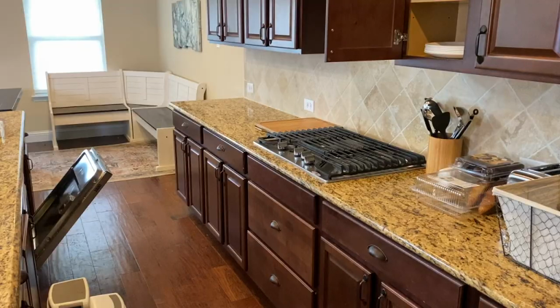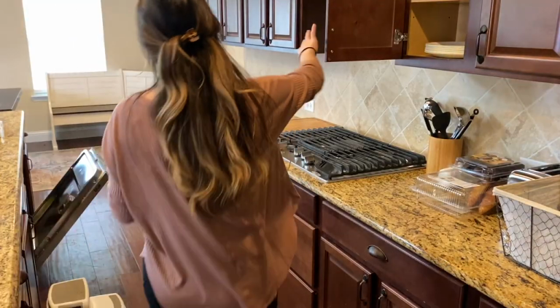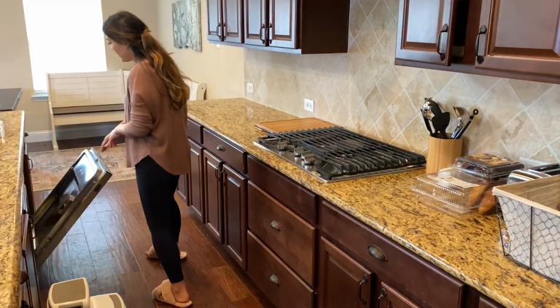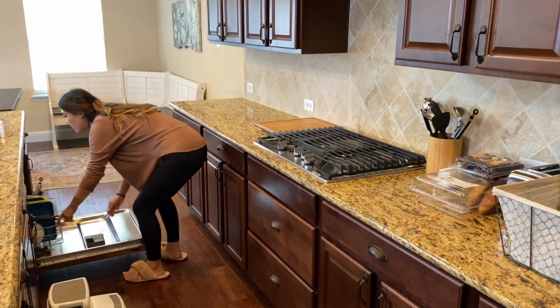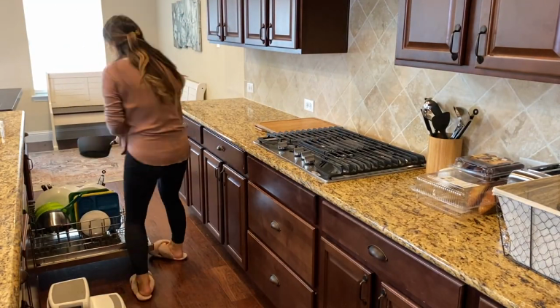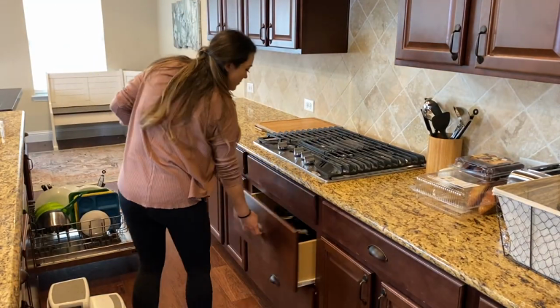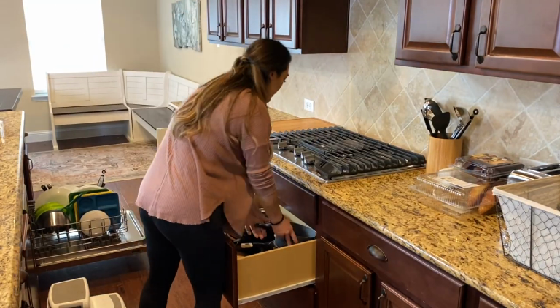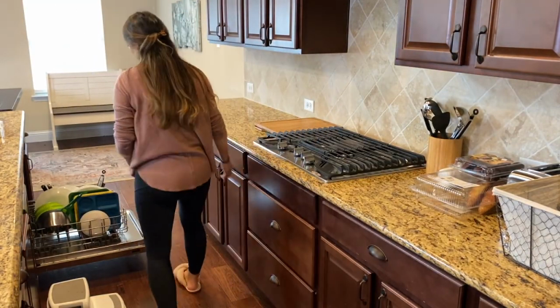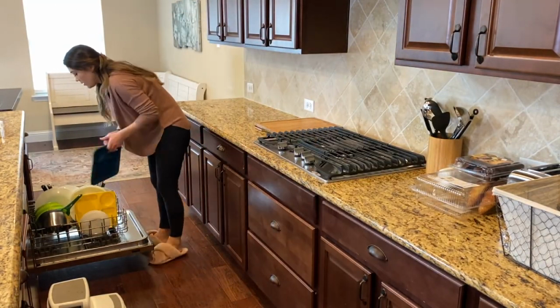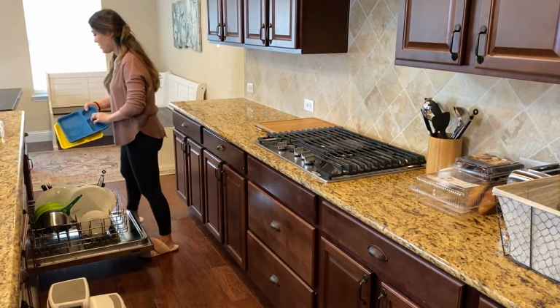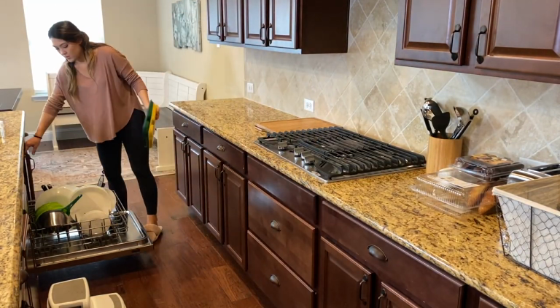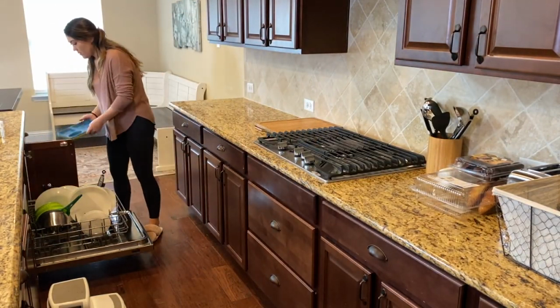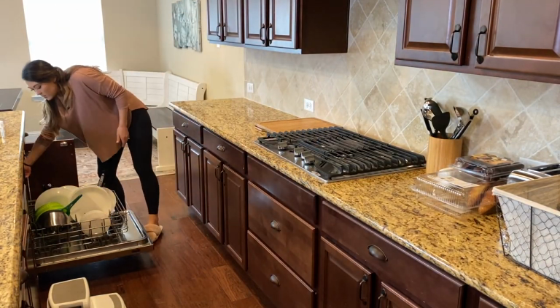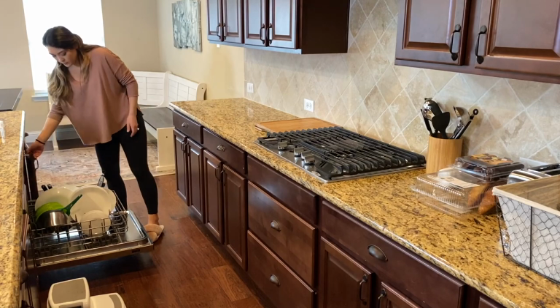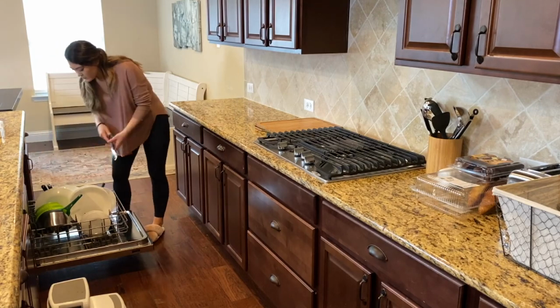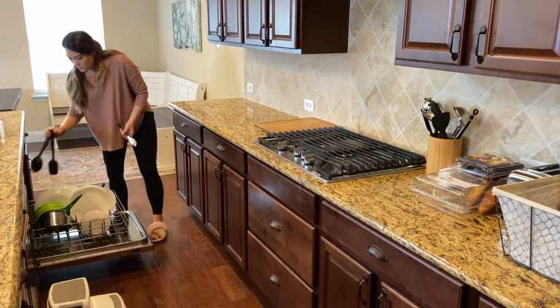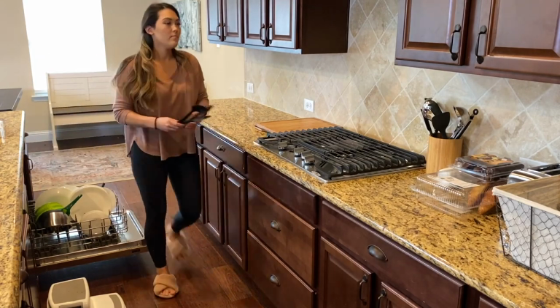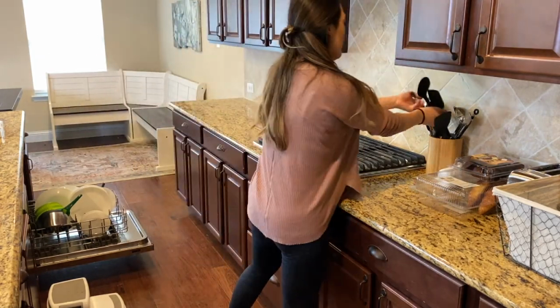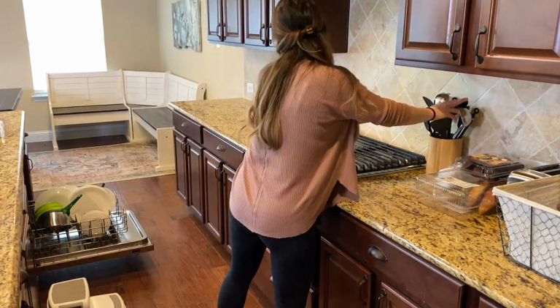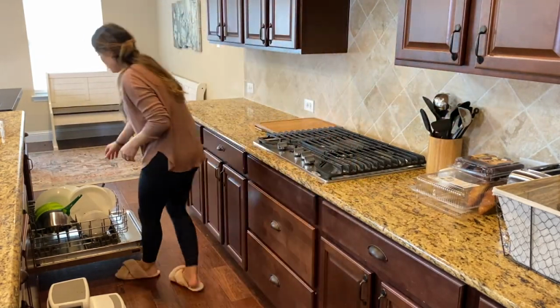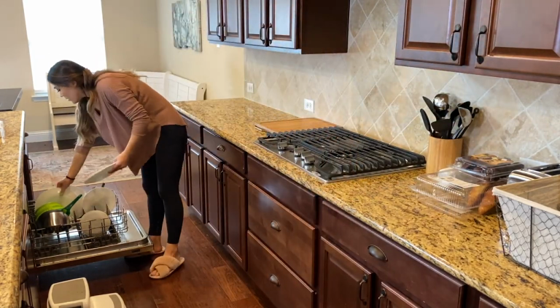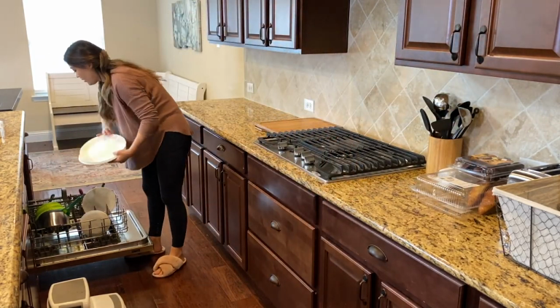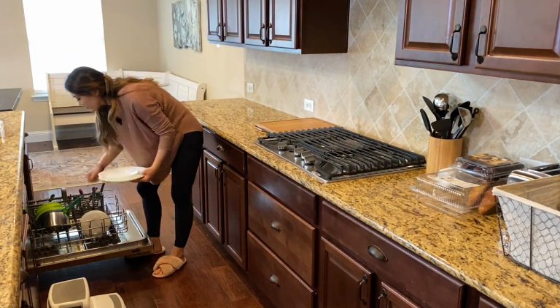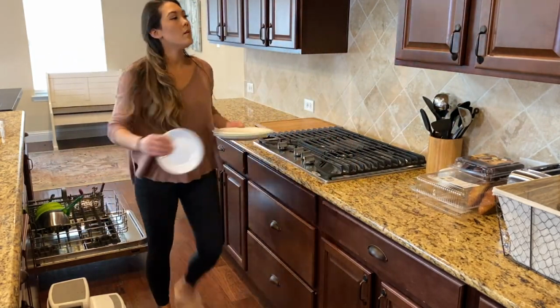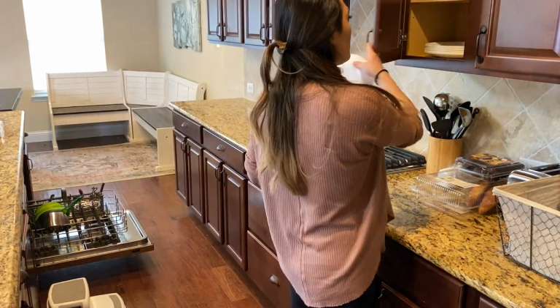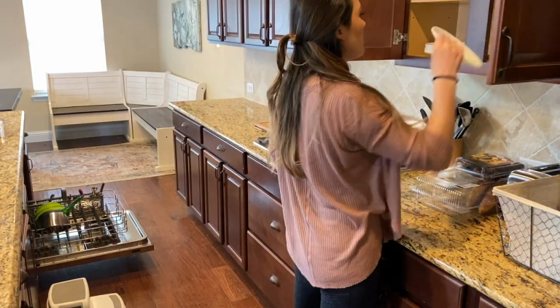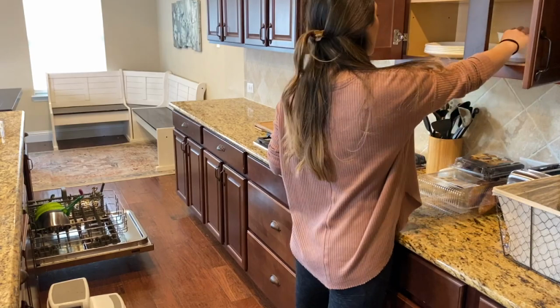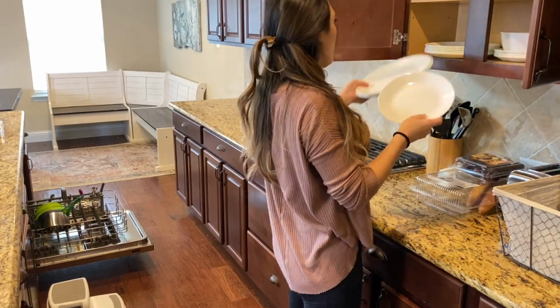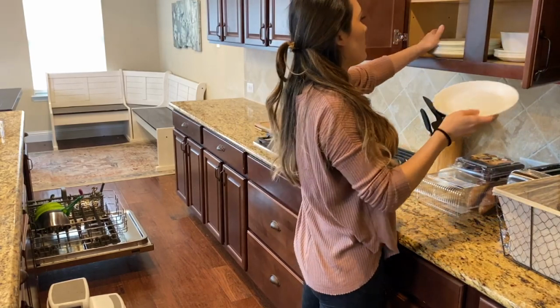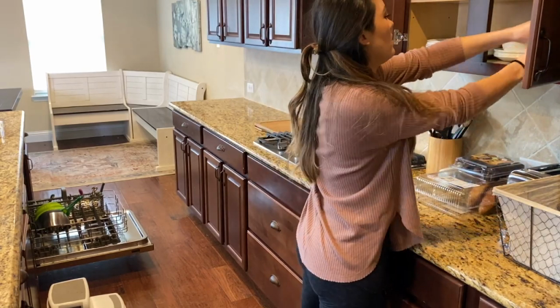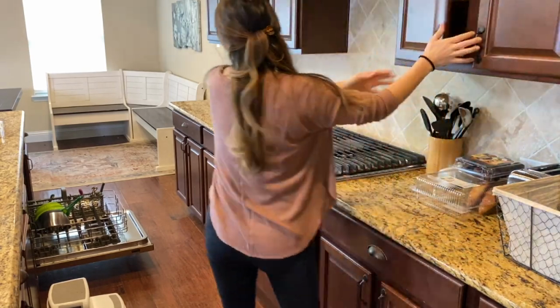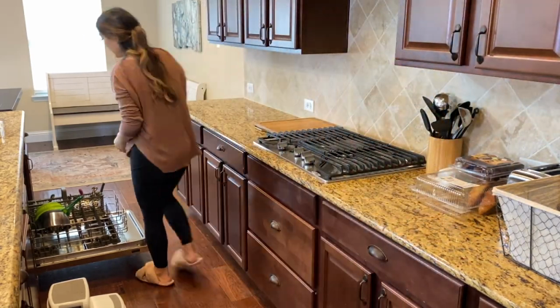Now let's empty and load the dishwasher. I run it every night so I can empty it in the morning when everything is dry, then load it throughout the day to run it at night again. It's a never-ending cycle, just like laundry.